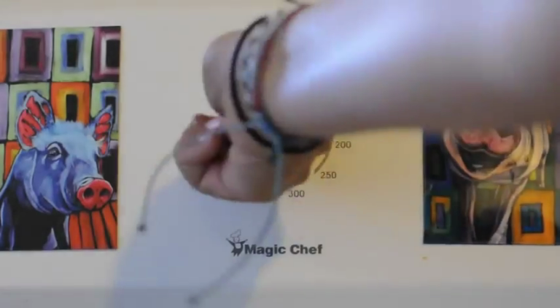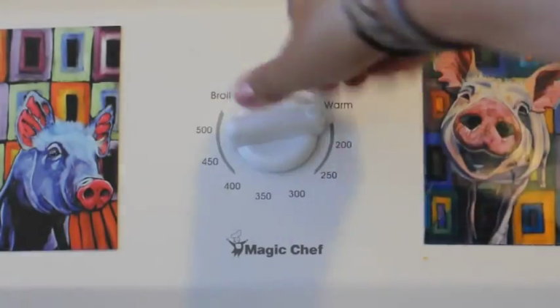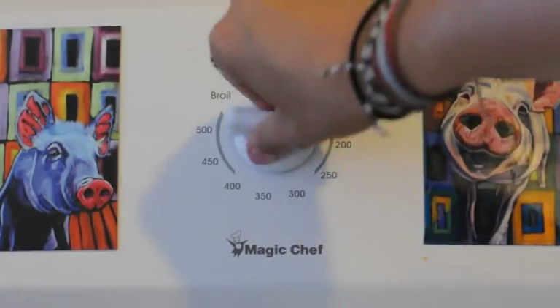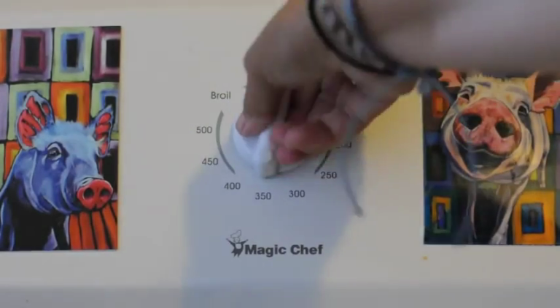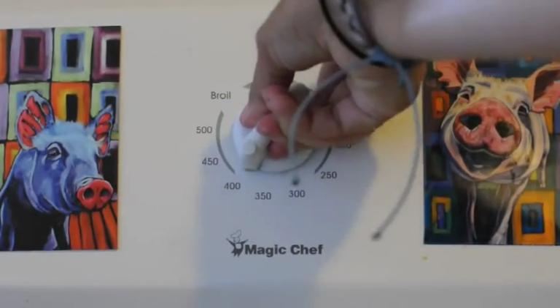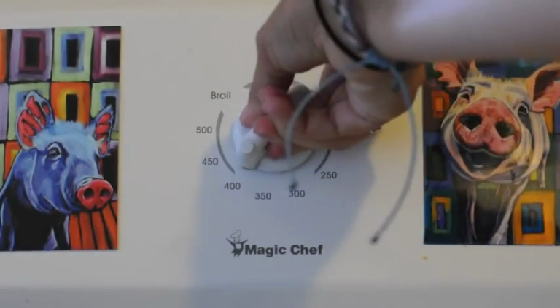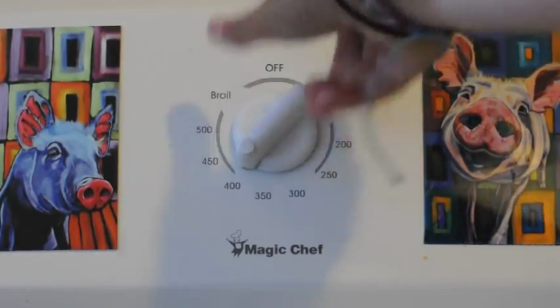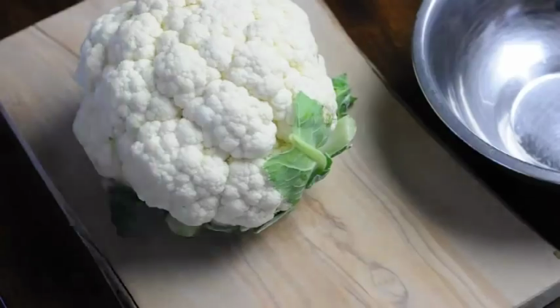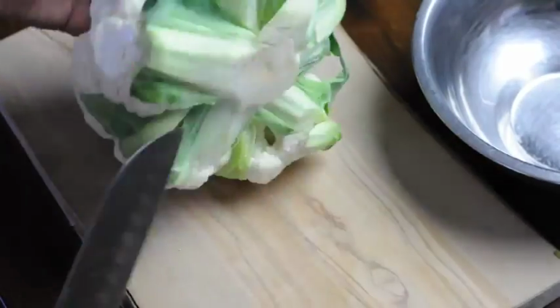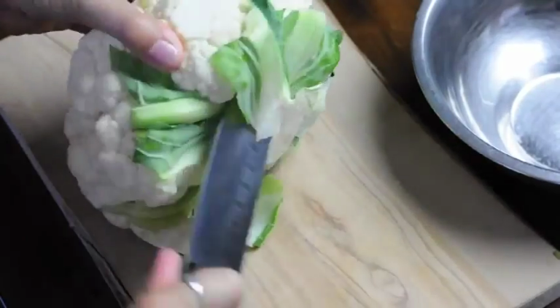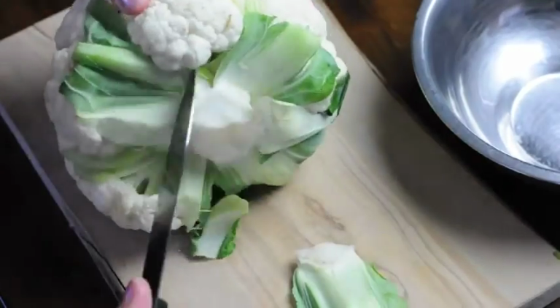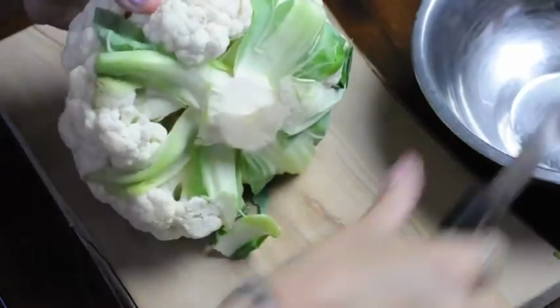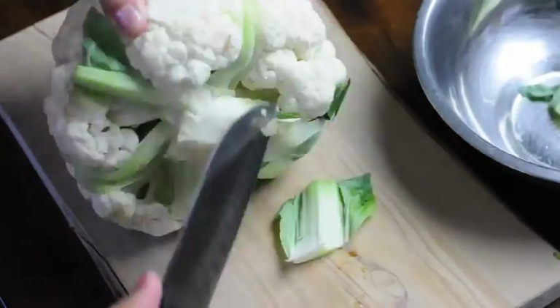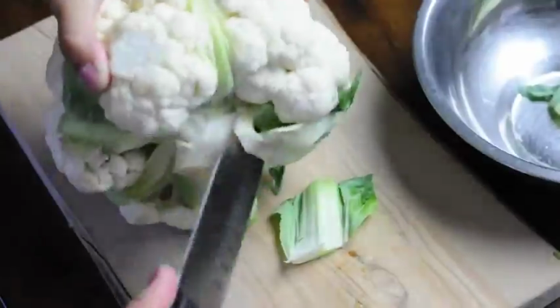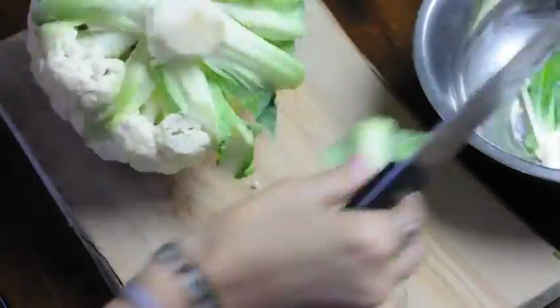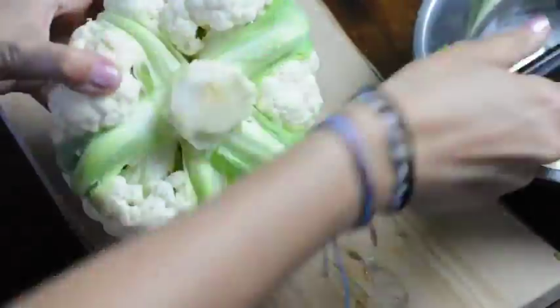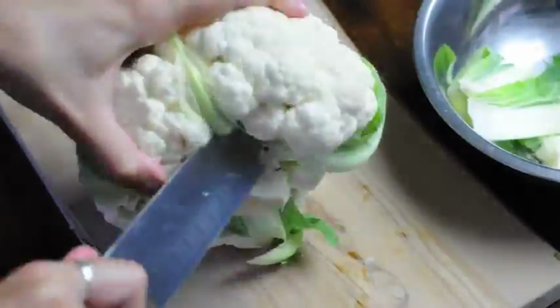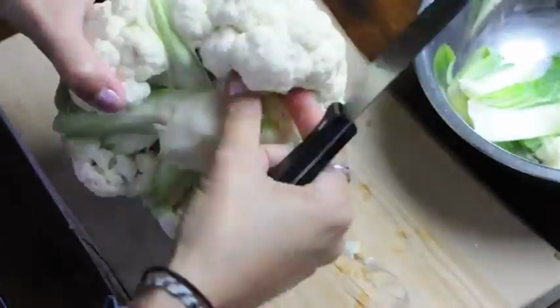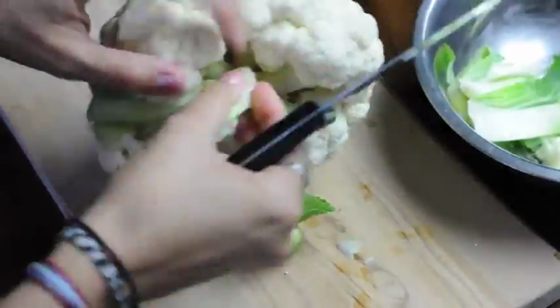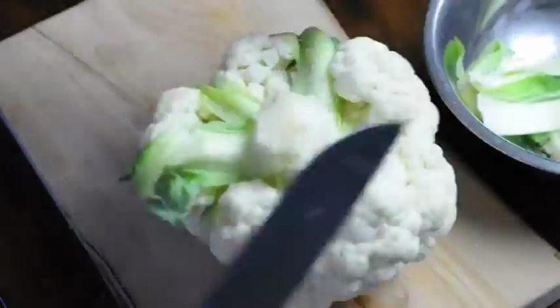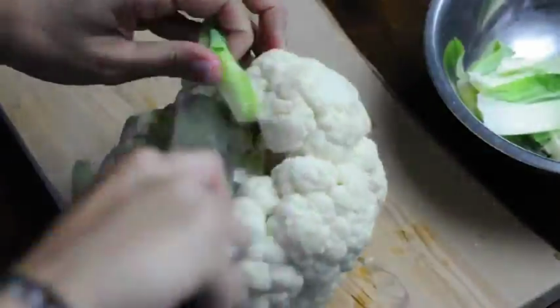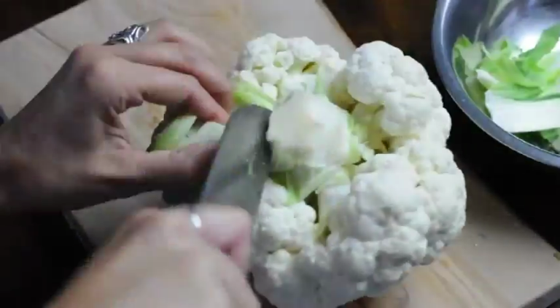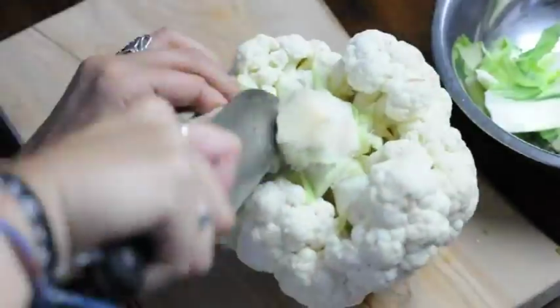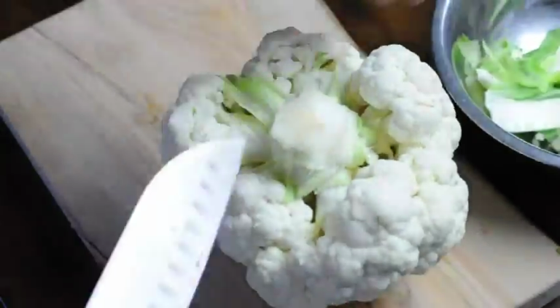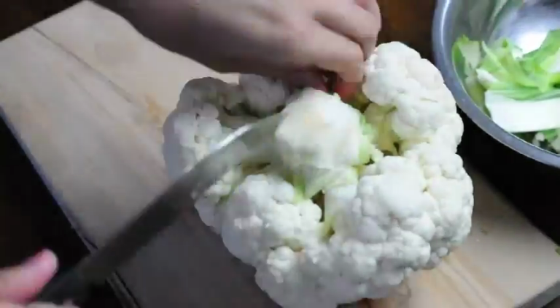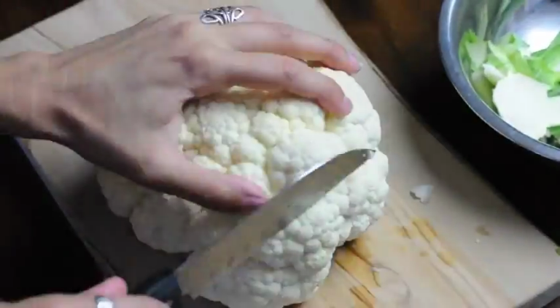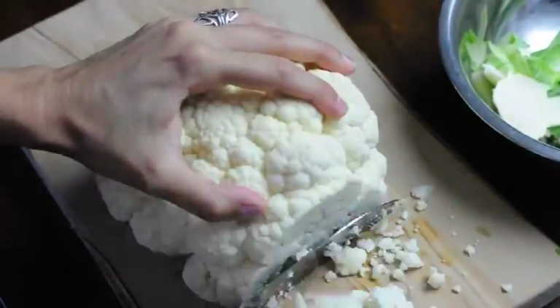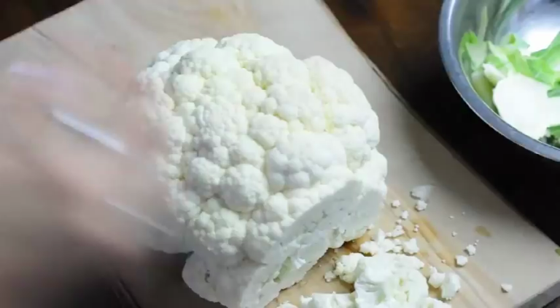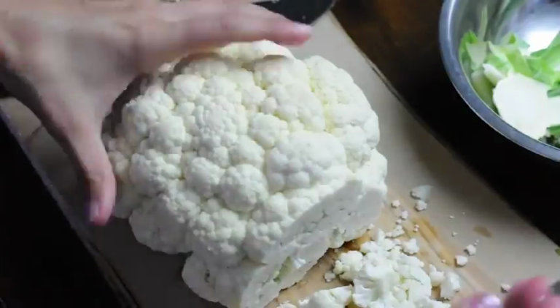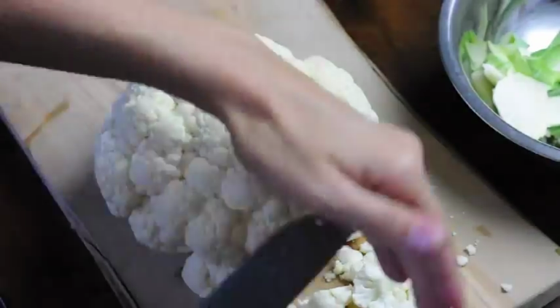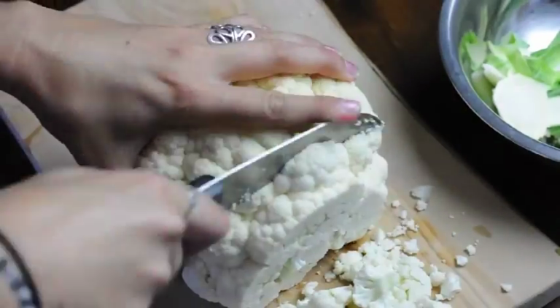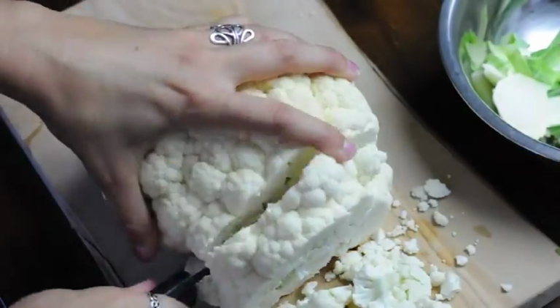First, you're going to set your oven to 400 degrees. And you're going to take your cauliflower and get rid of all of those stems hanging off — cut, cut, cut — and then you're going to slice your cauliflower.